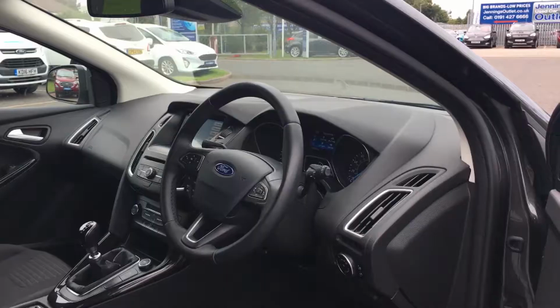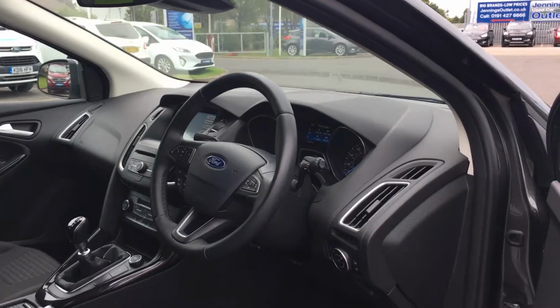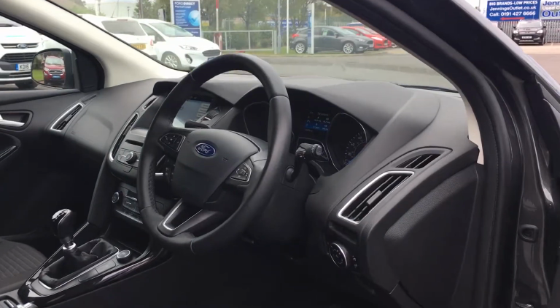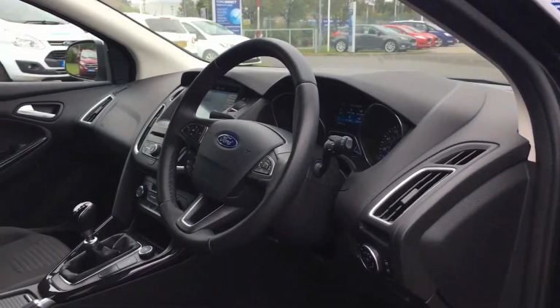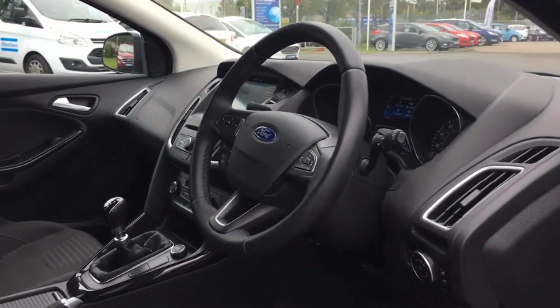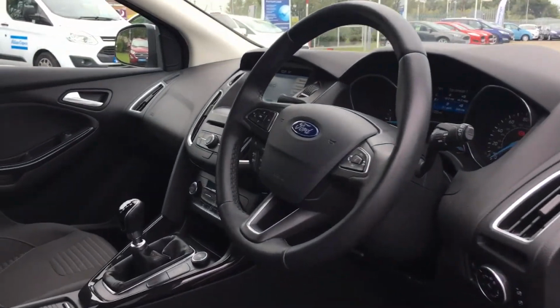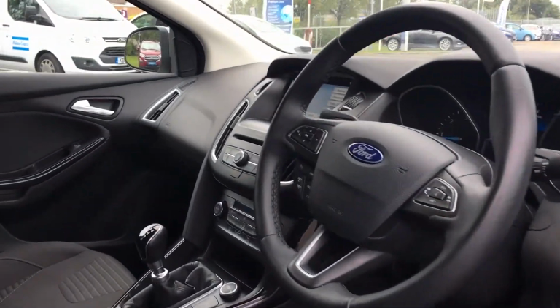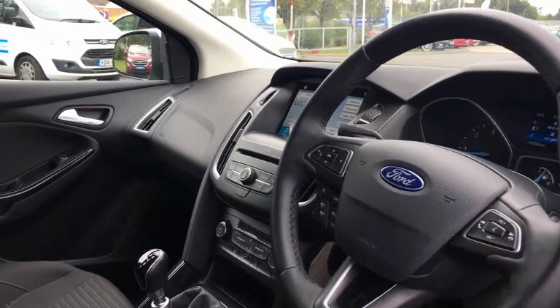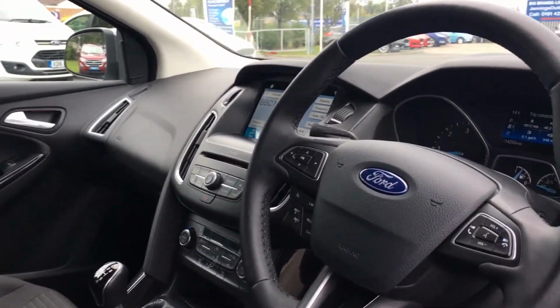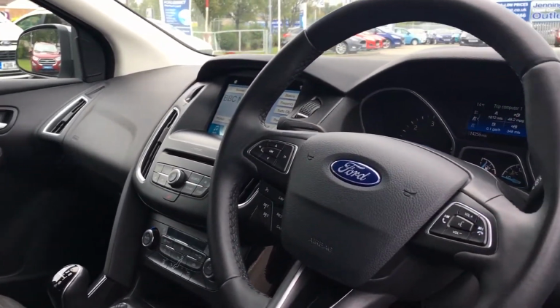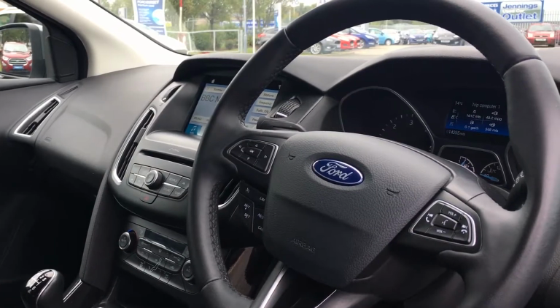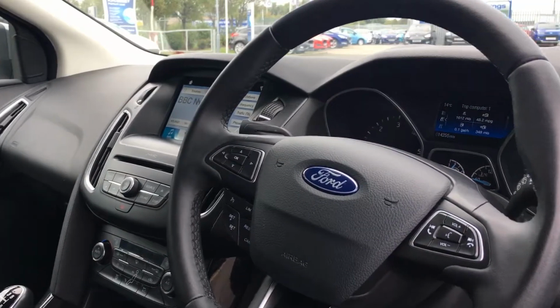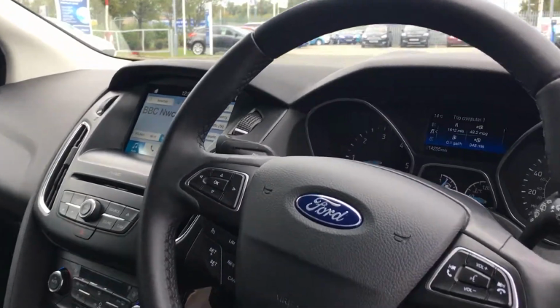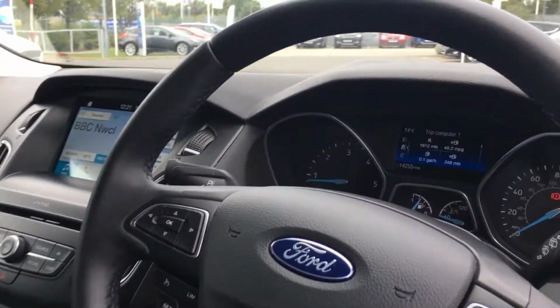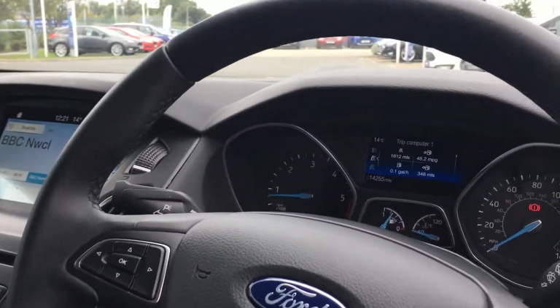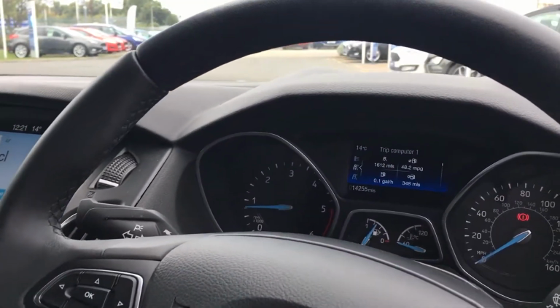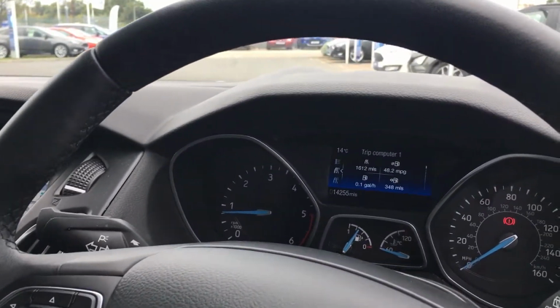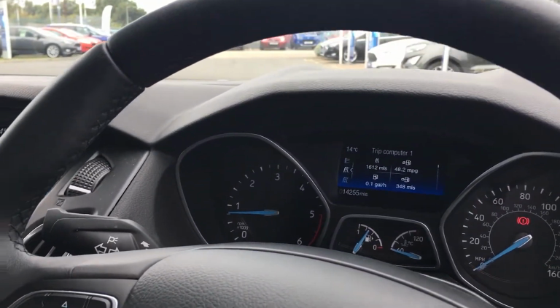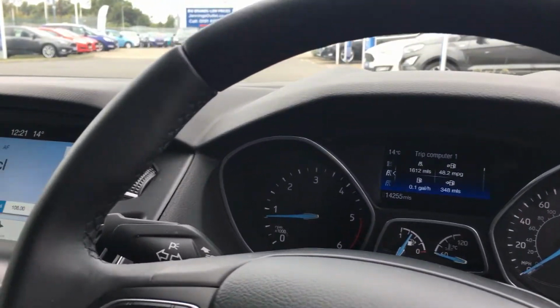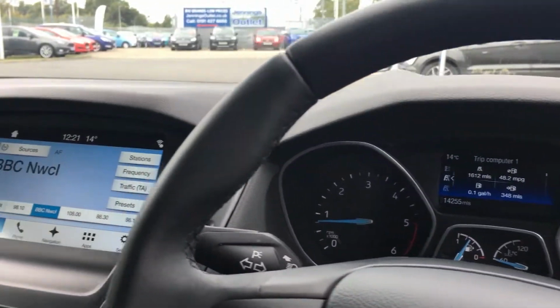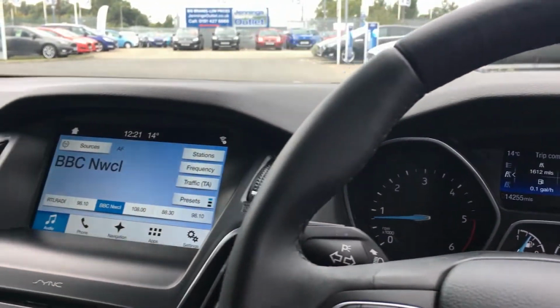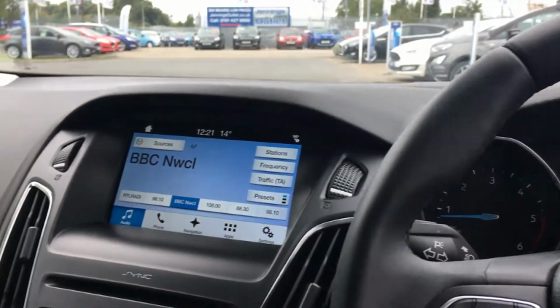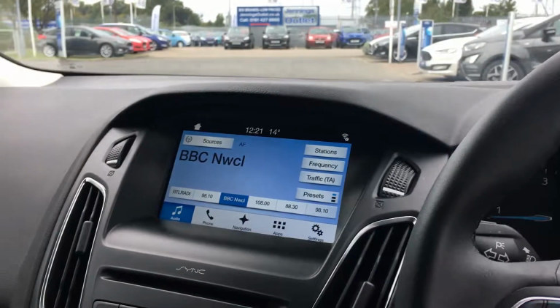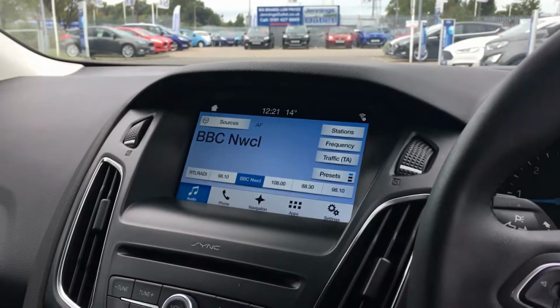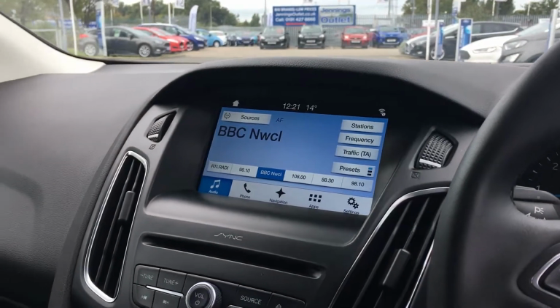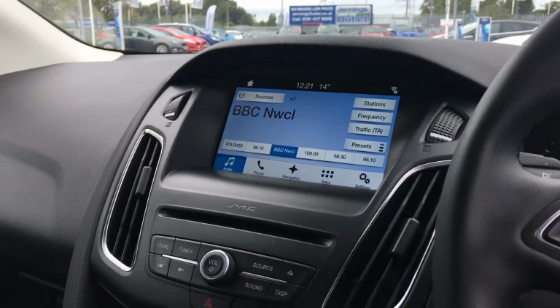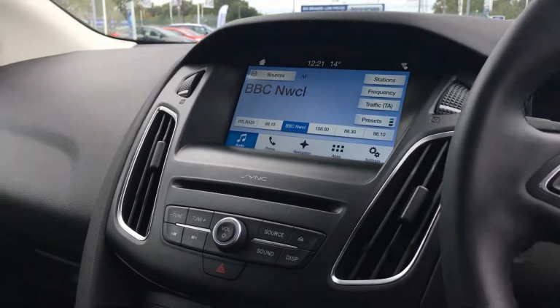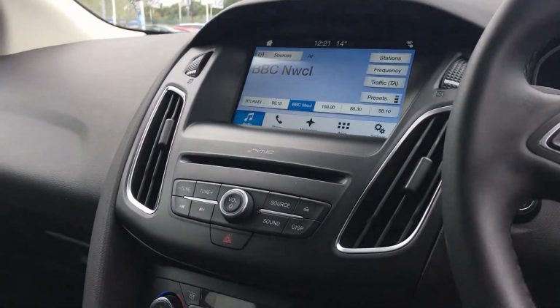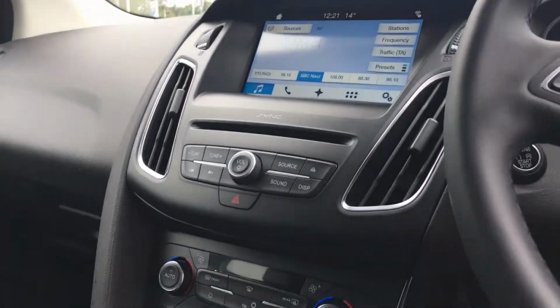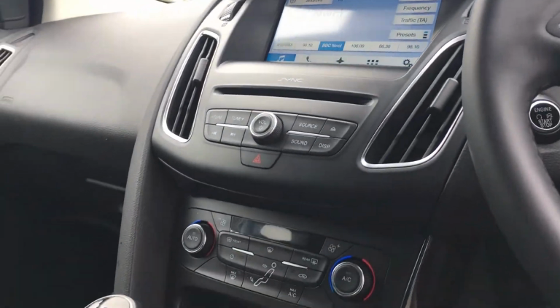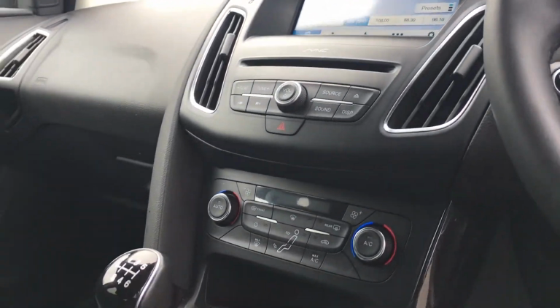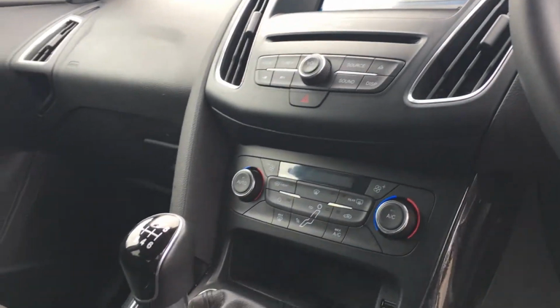As we make our way to the inside of the vehicle, you'll see the 3 spoke leather steering wheel with controls for the cruise control and the multimedia system. The car has this SYNC 3 navigation system and a quick clear heated windscreen.